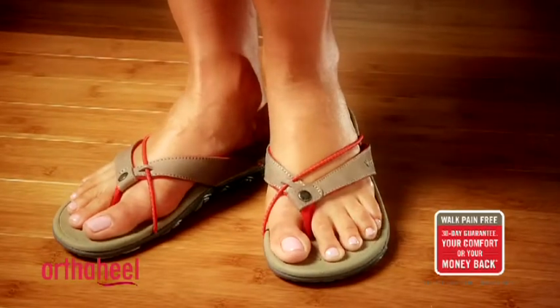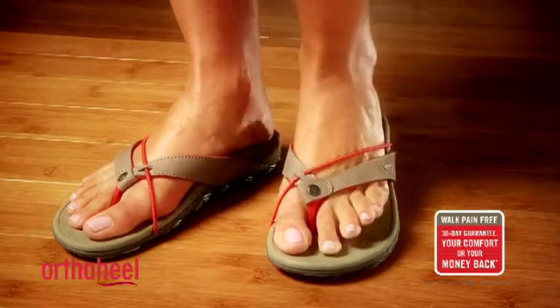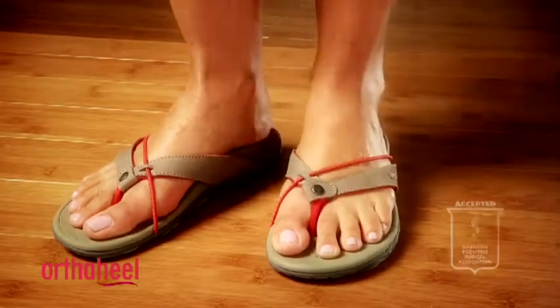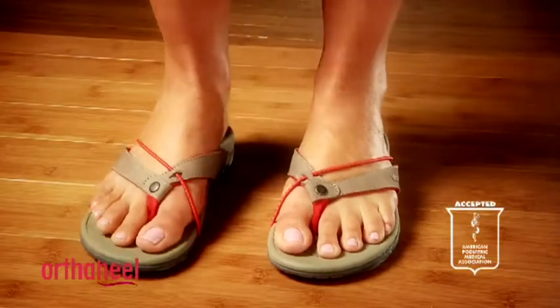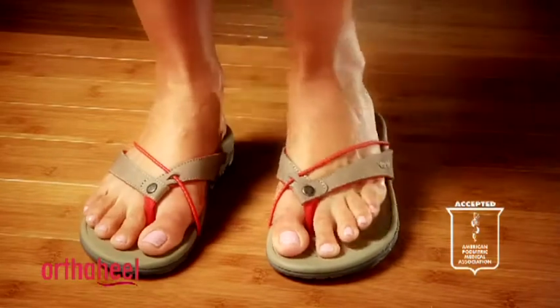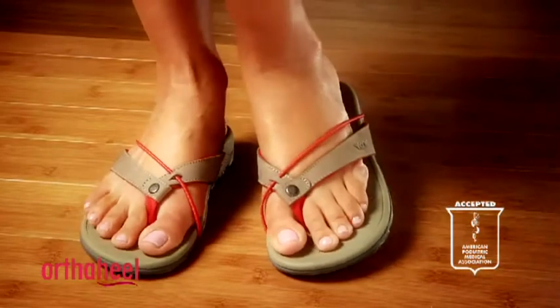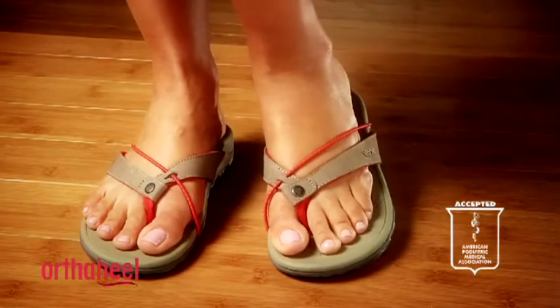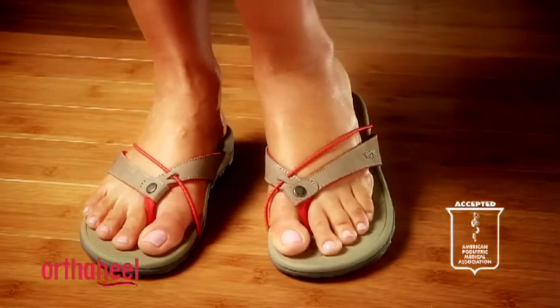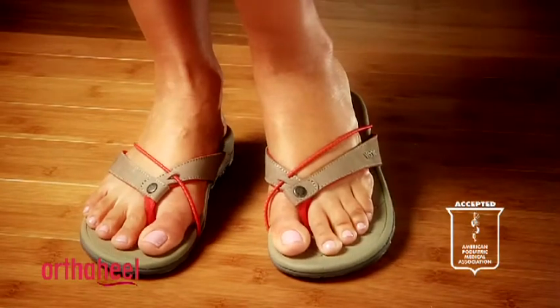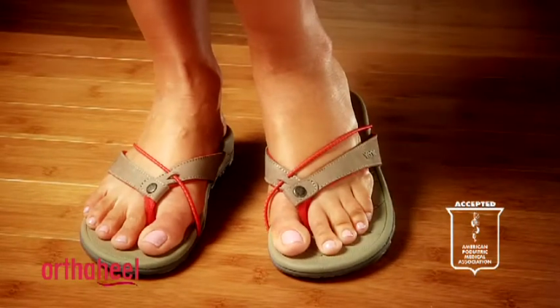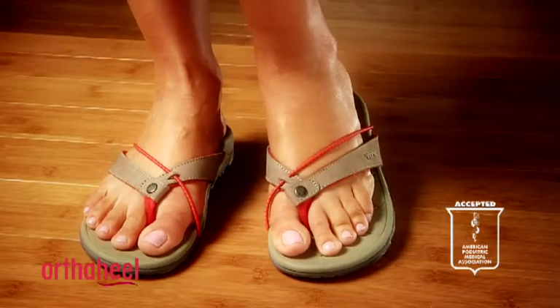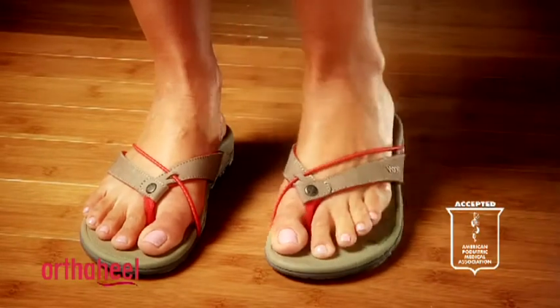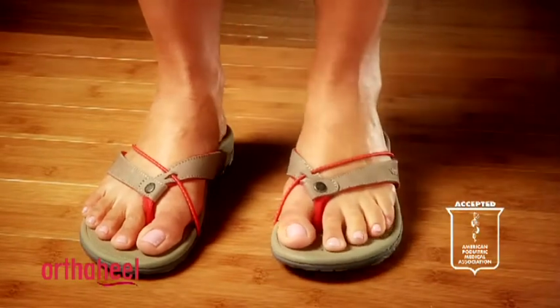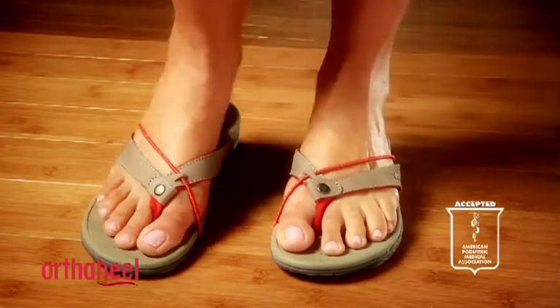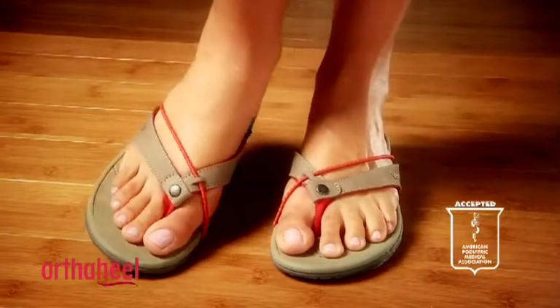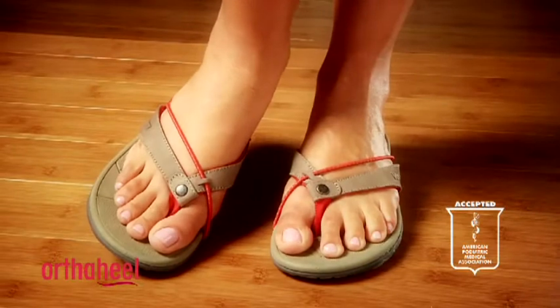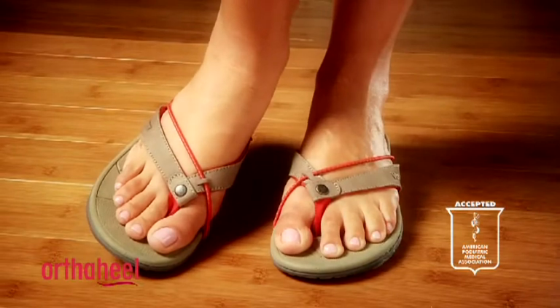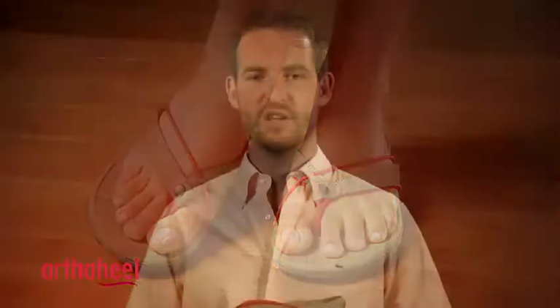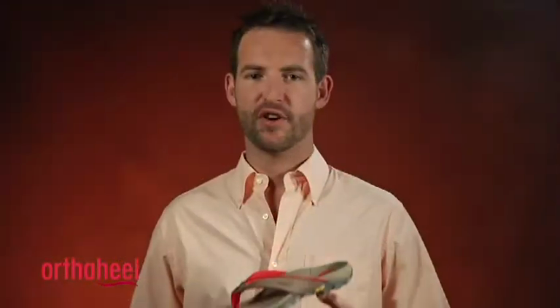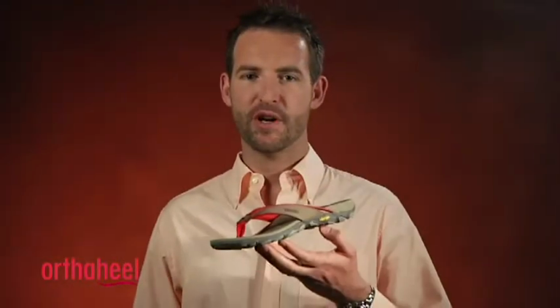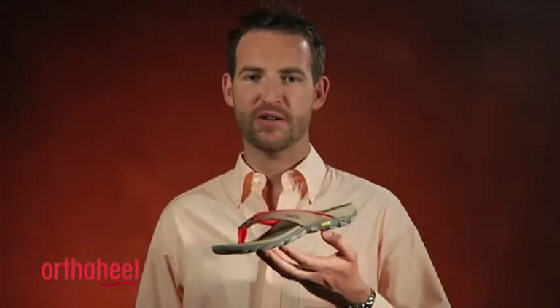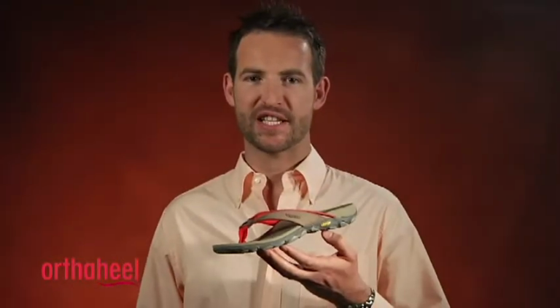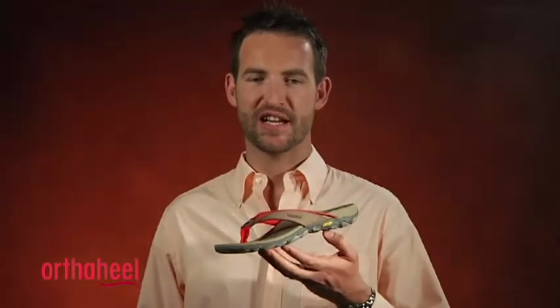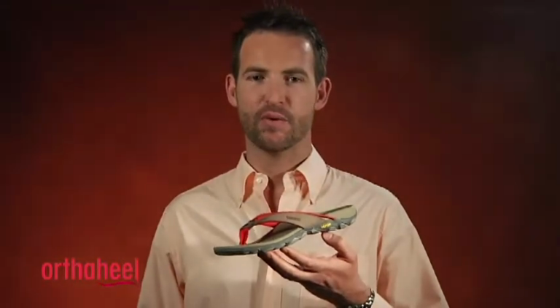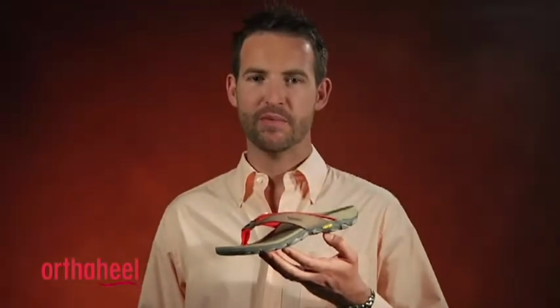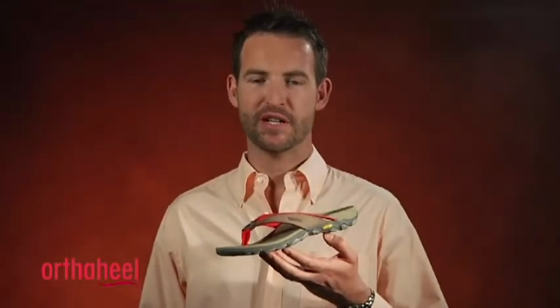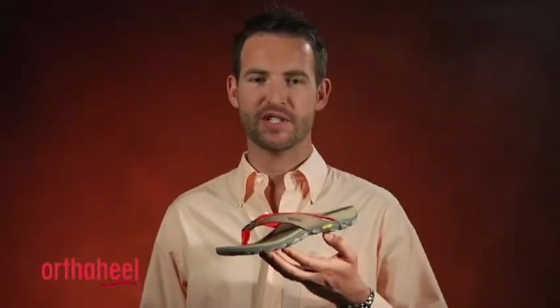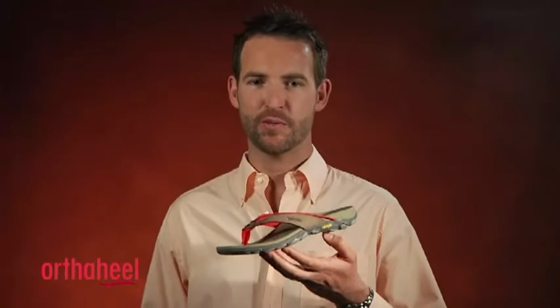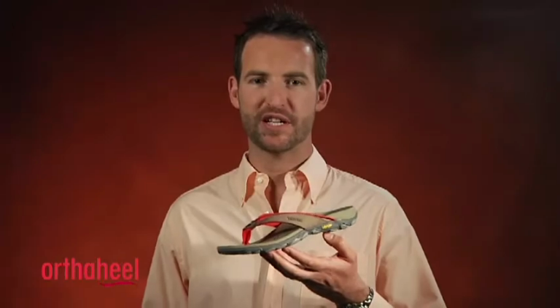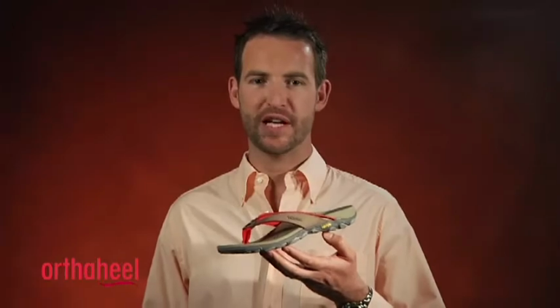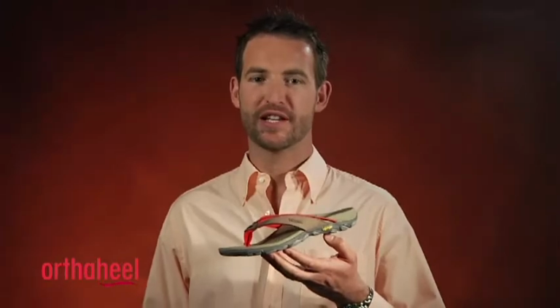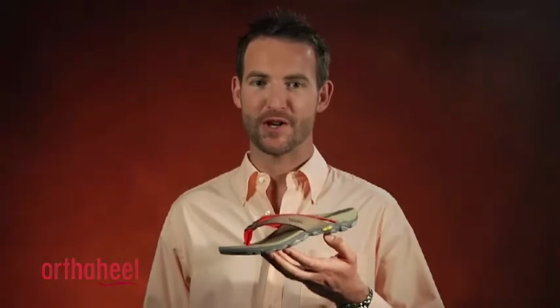This shoe carries the American Podiatric Medical Association seal of approval — they recognise this shoe is great for people's foot health. The Vionic by OrthoHeel Cascade Sandal, with premium materials and a triple density footbed, give them a try.